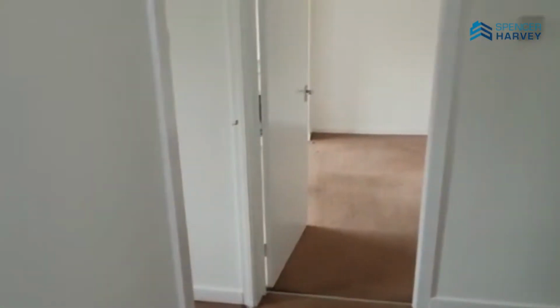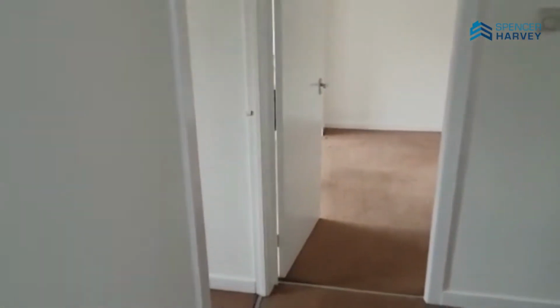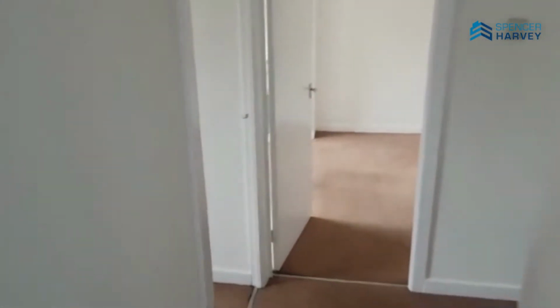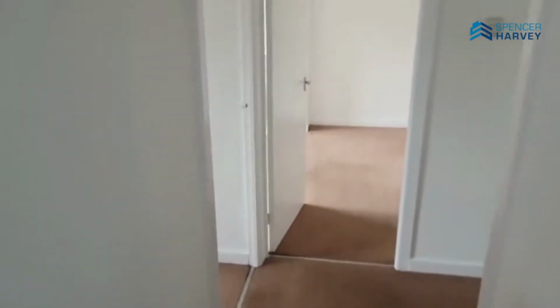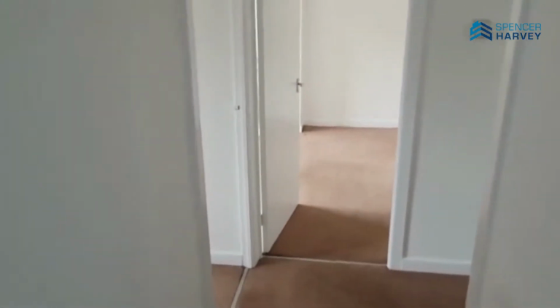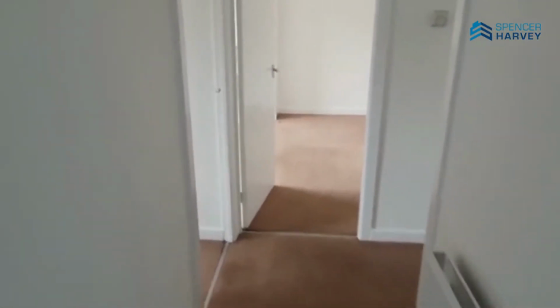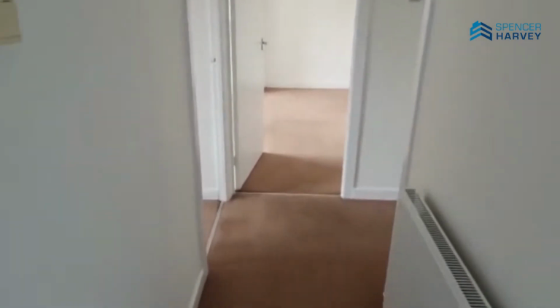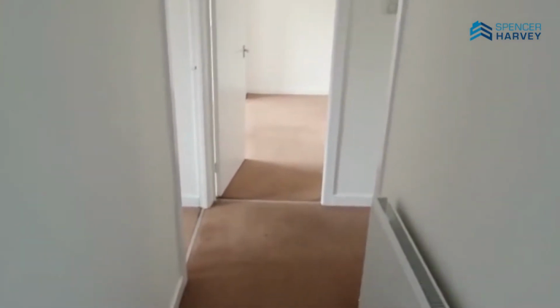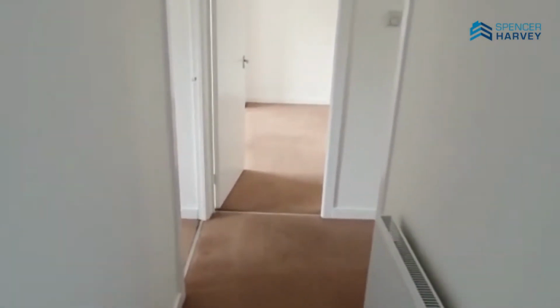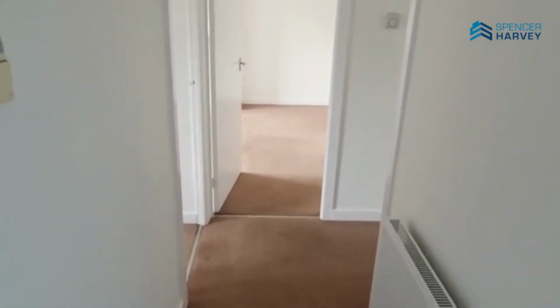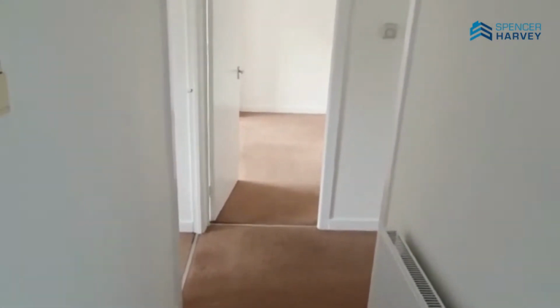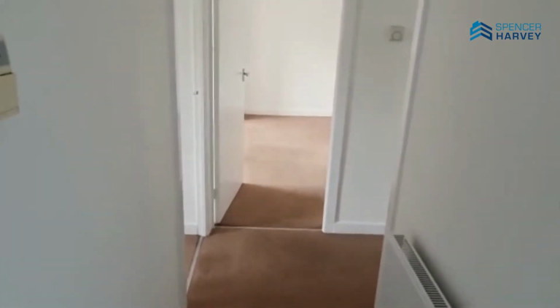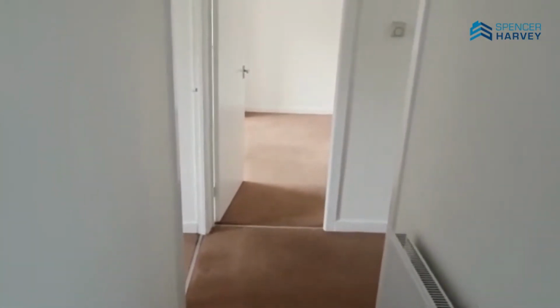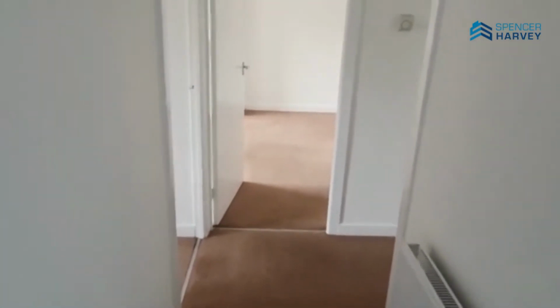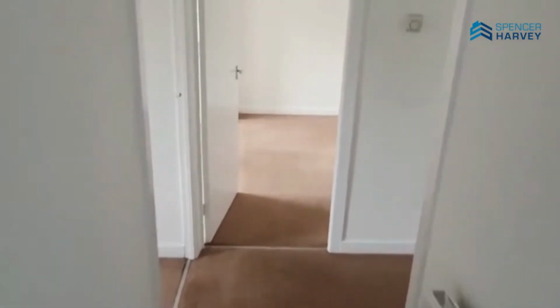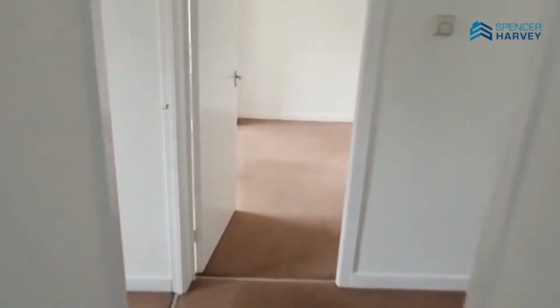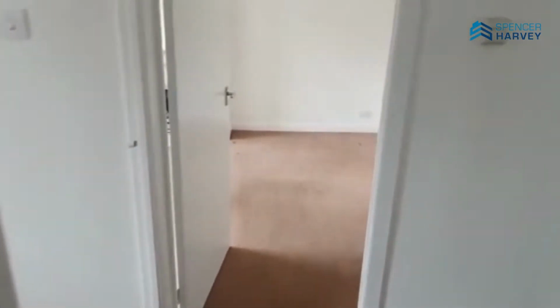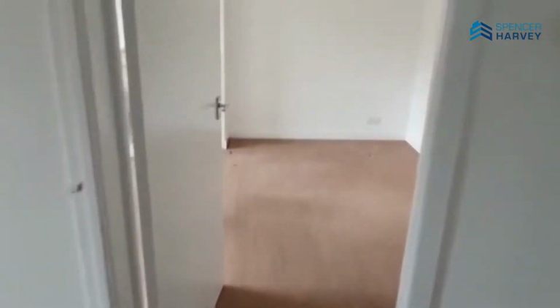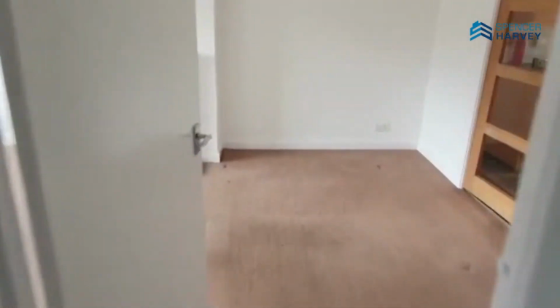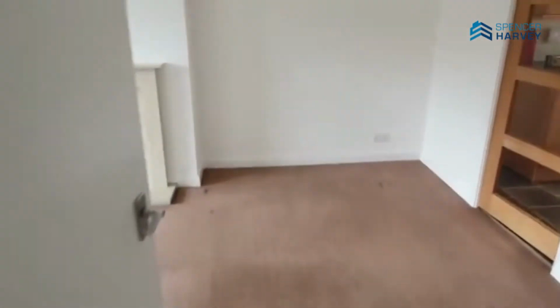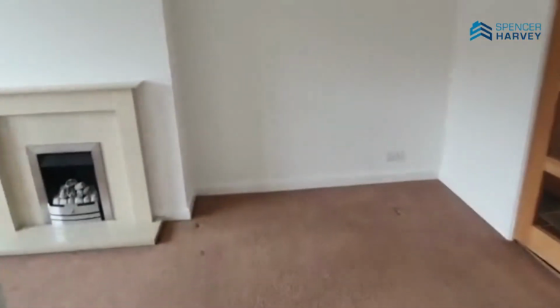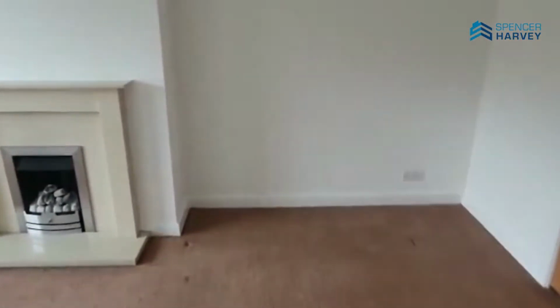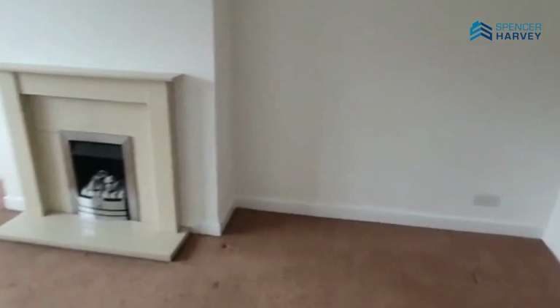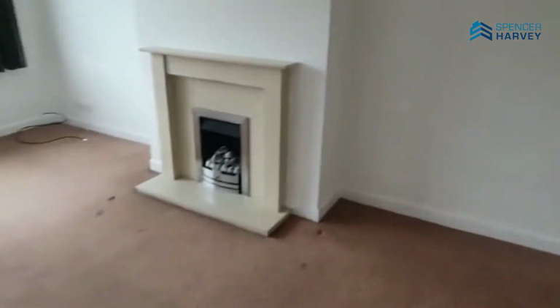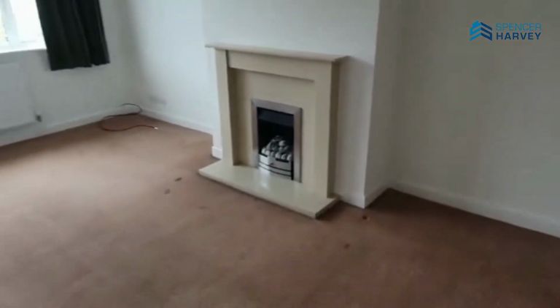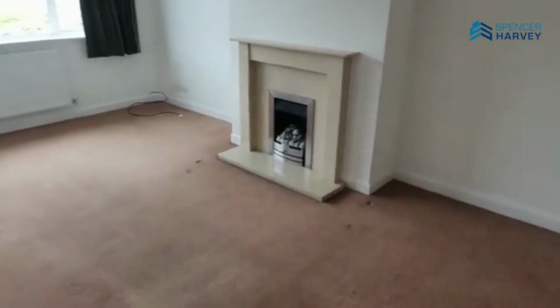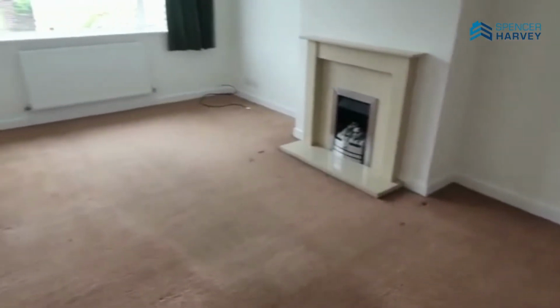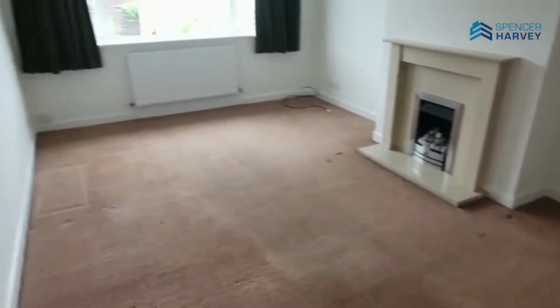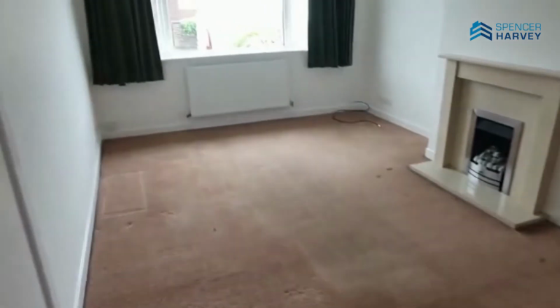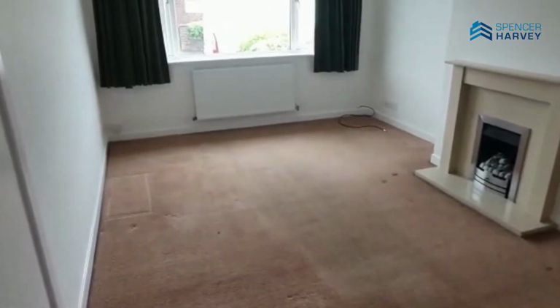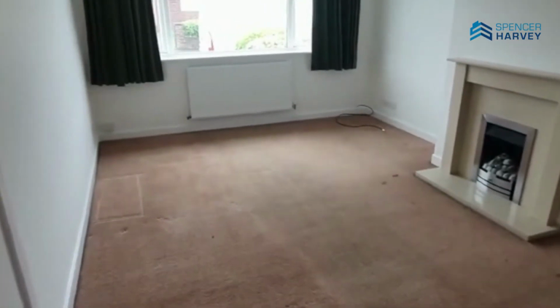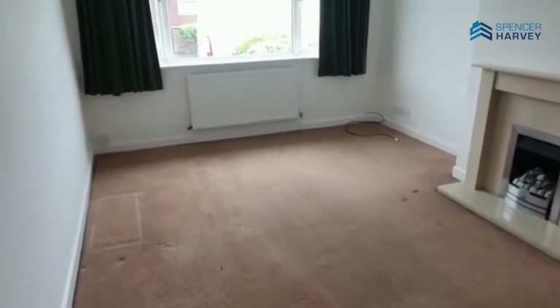This is the entrance hallway — as you can see, all newly decorated. It's a nice blank canvas. I'll take you straight through into the main entertaining area, which is the large open plan living room.